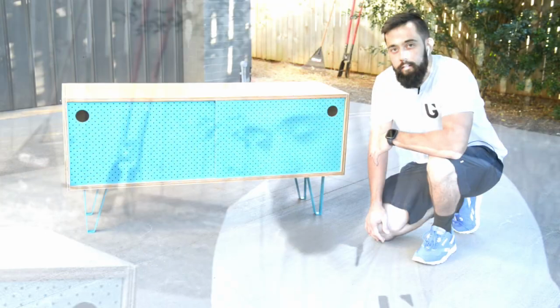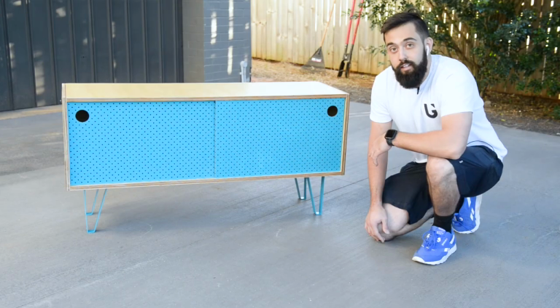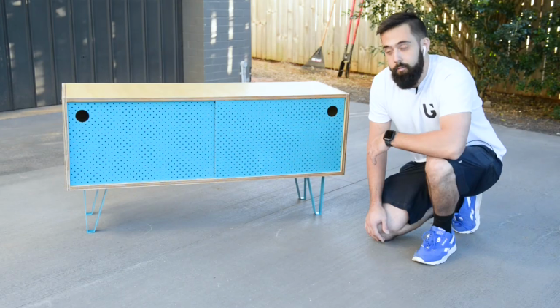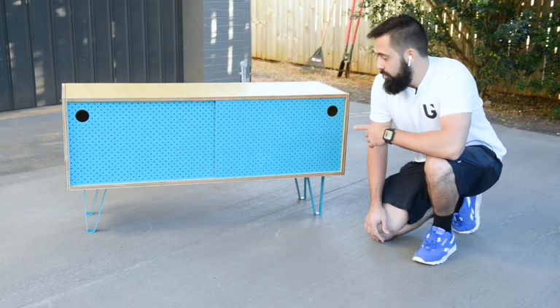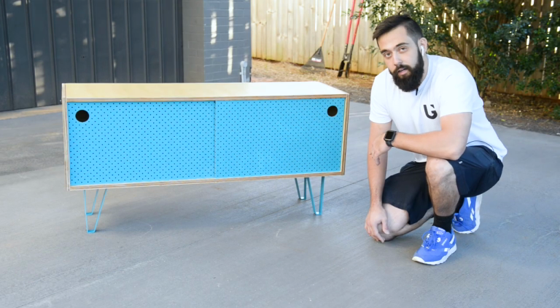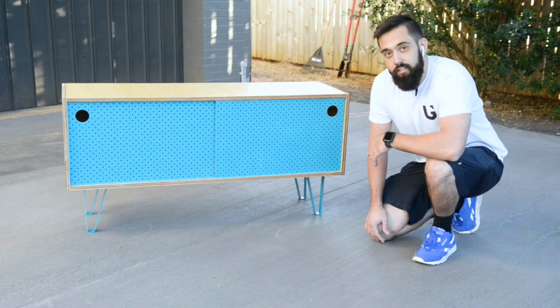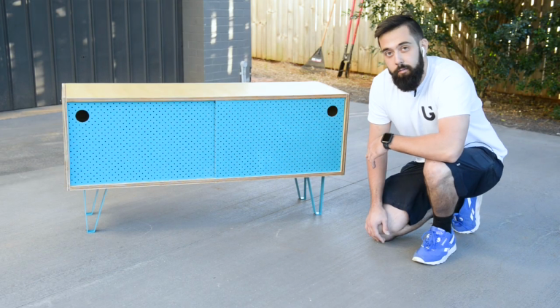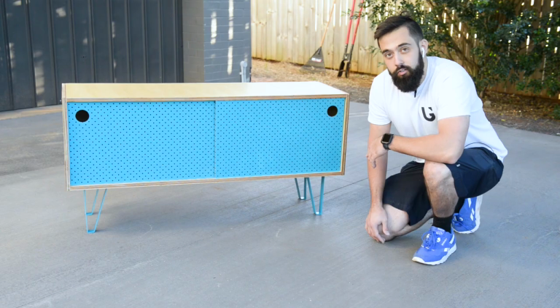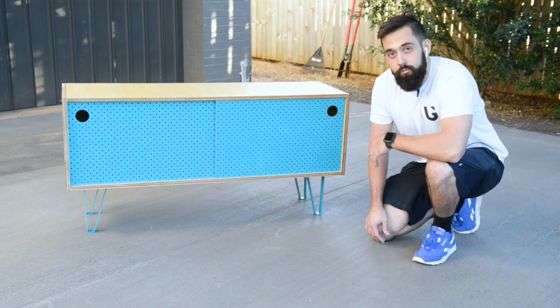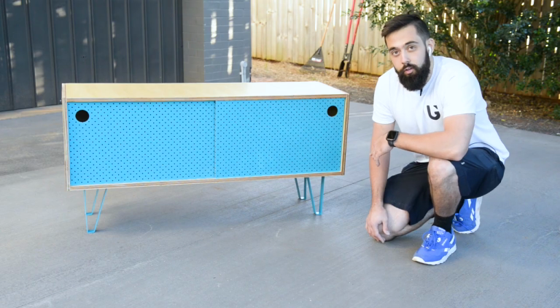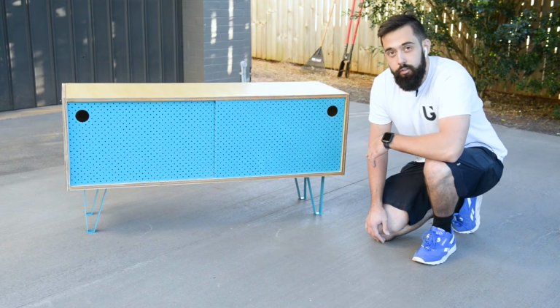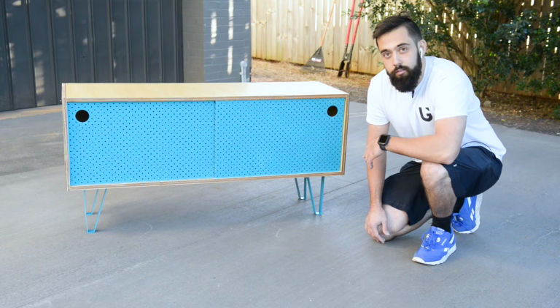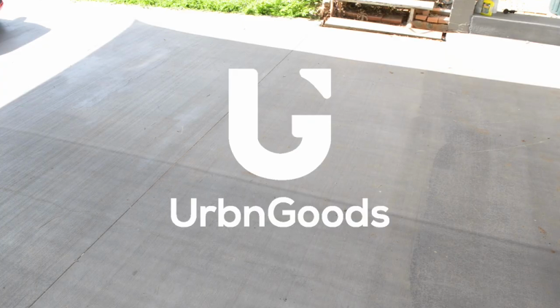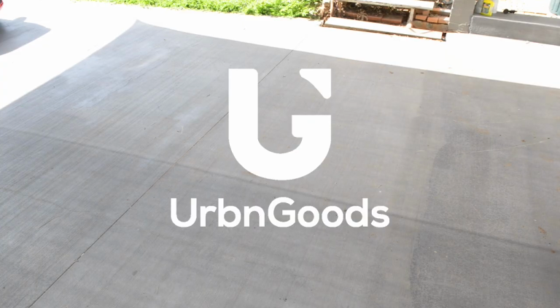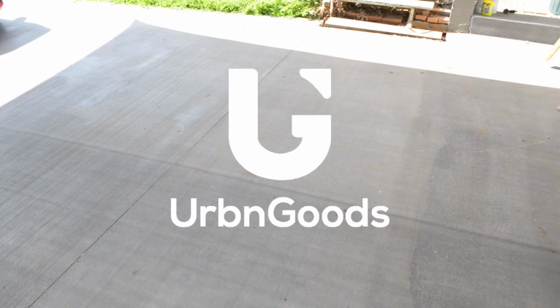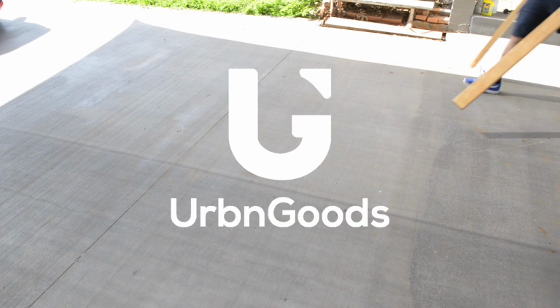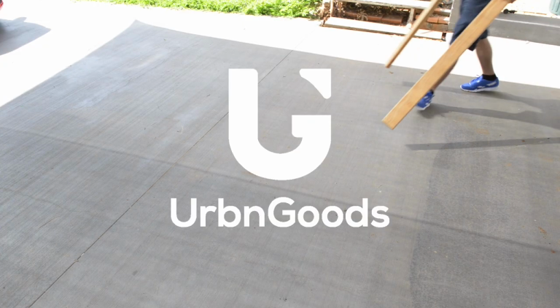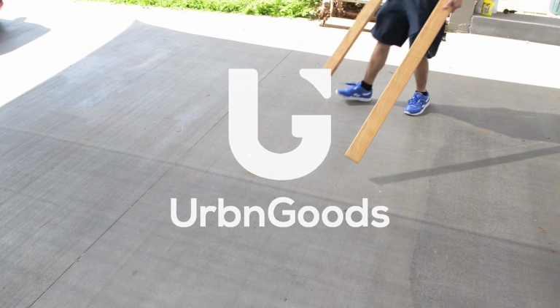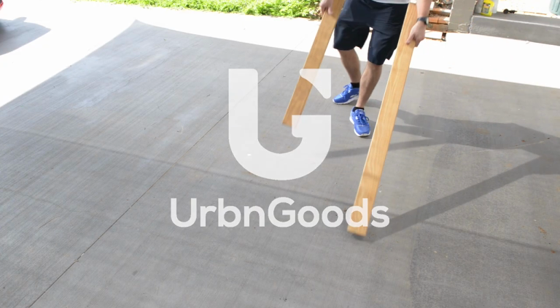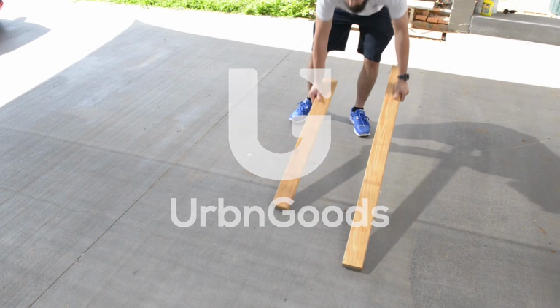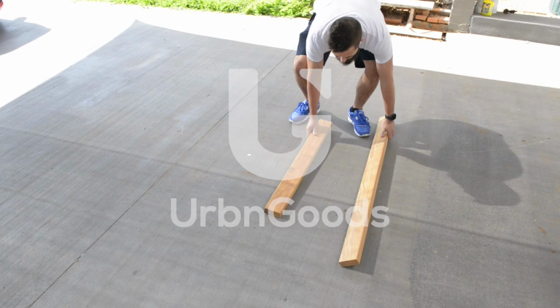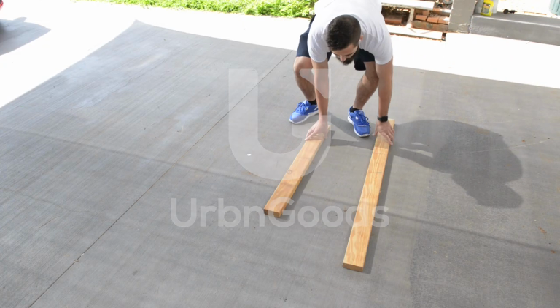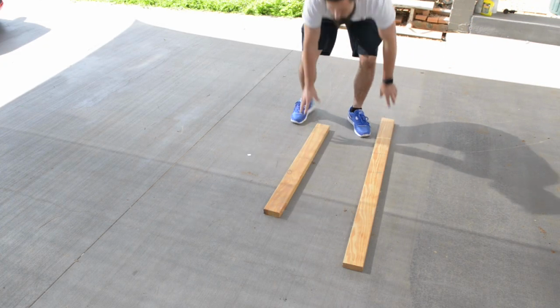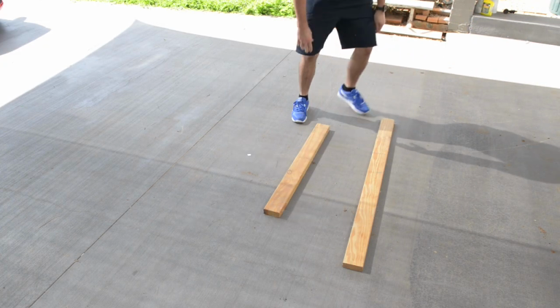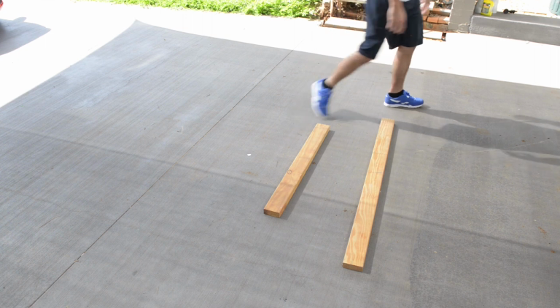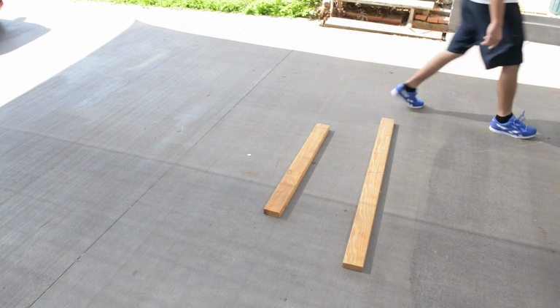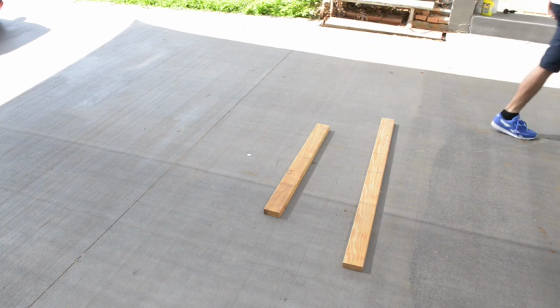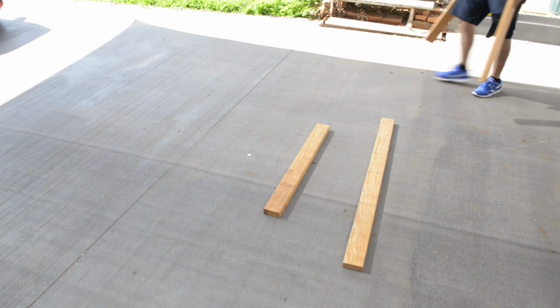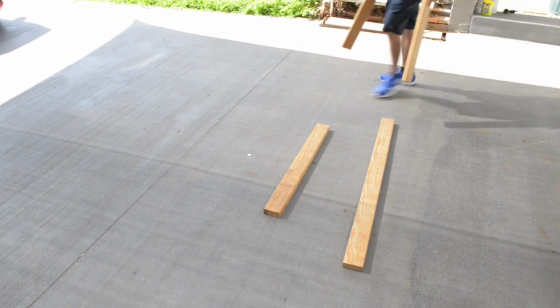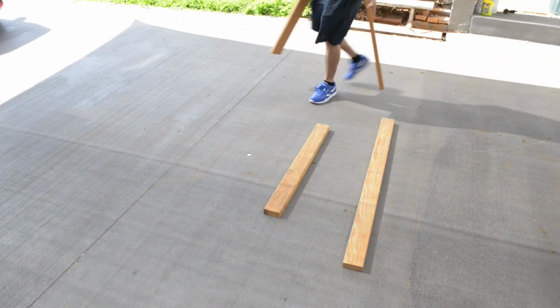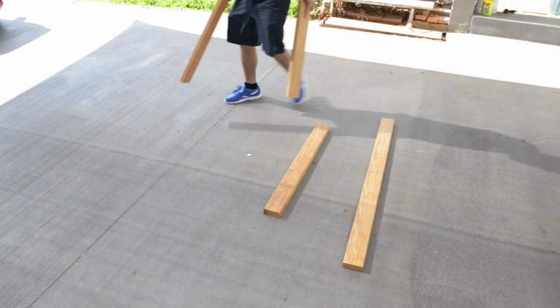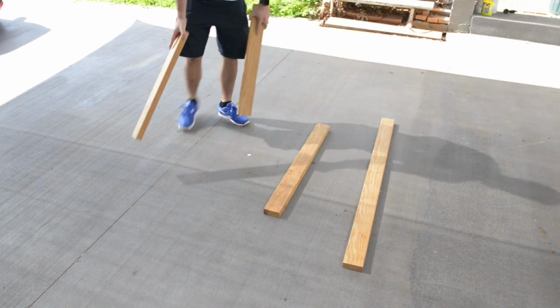Hey it's Sam, today we're going to make this entertainment console here on Urban Goods. For this project I'm going to use two small sheets of plywood, each measuring 1200mm by 800mm.